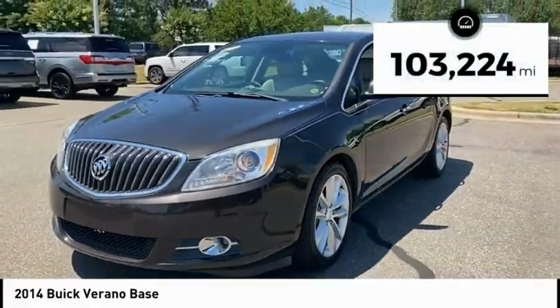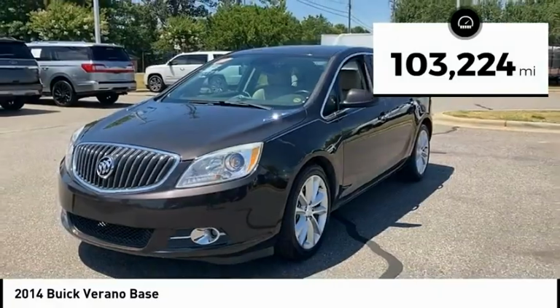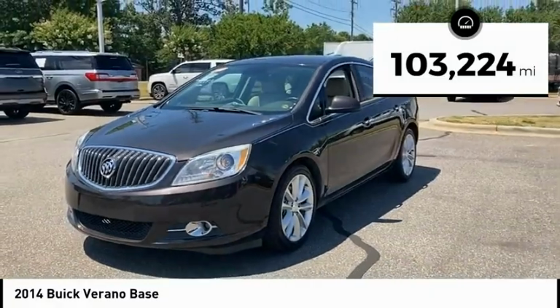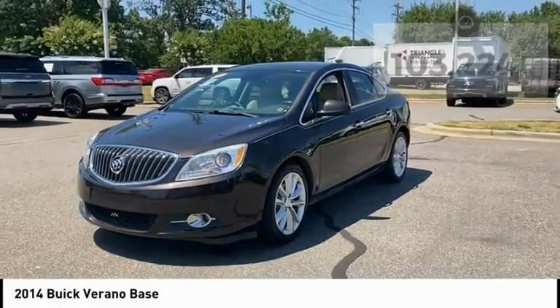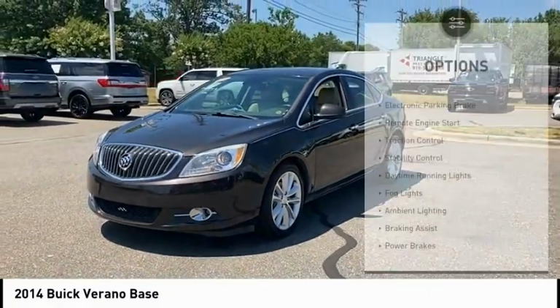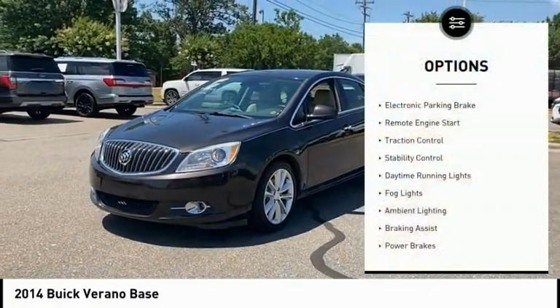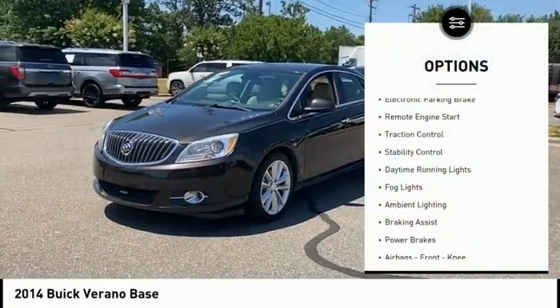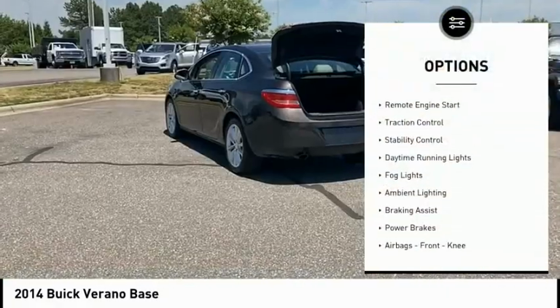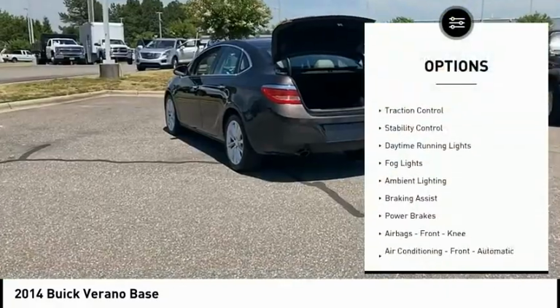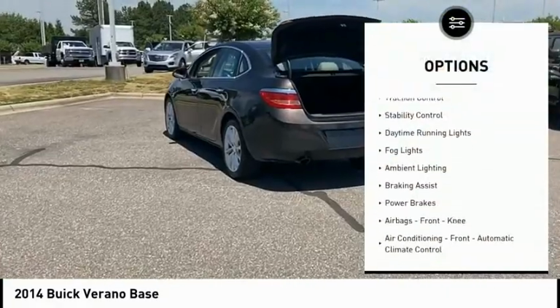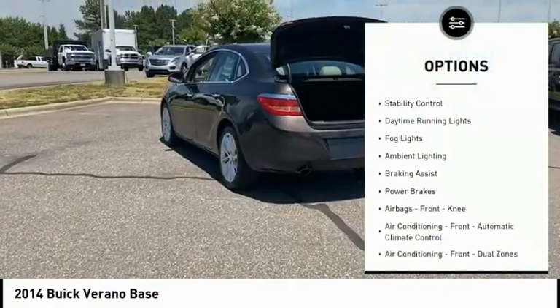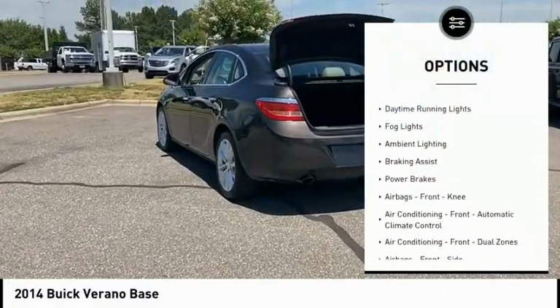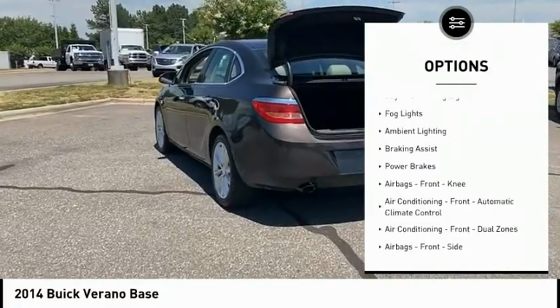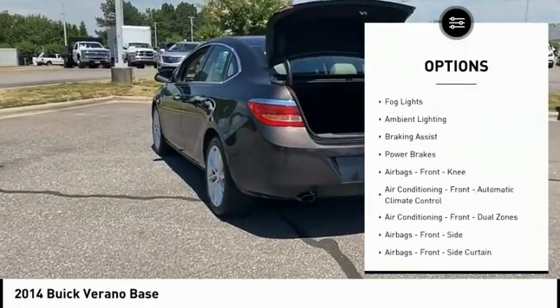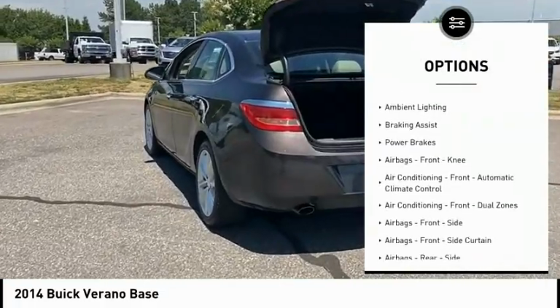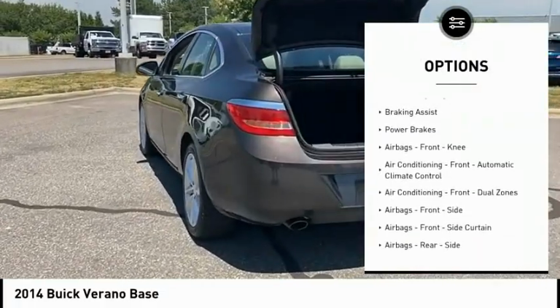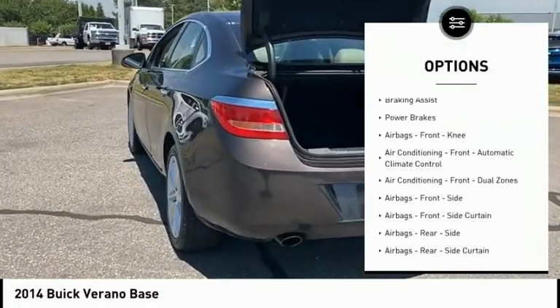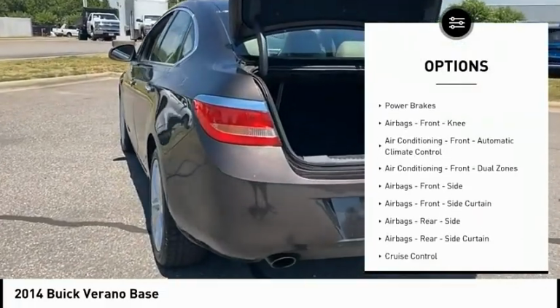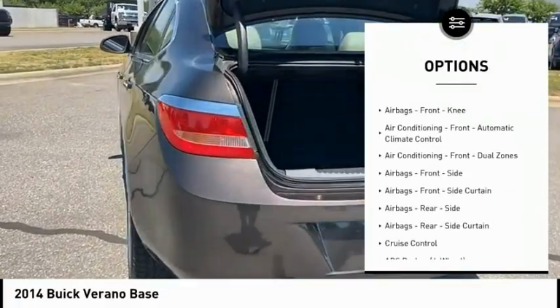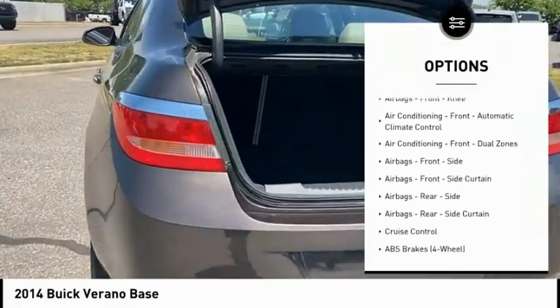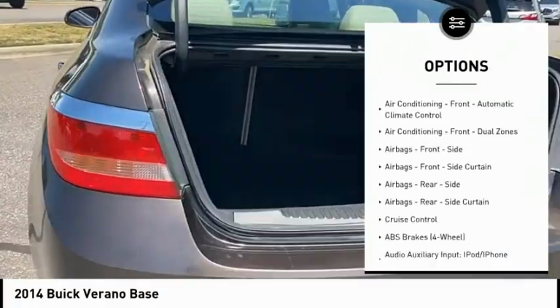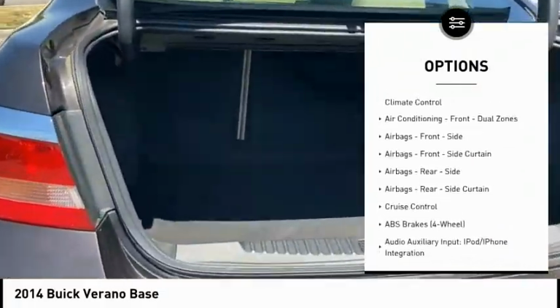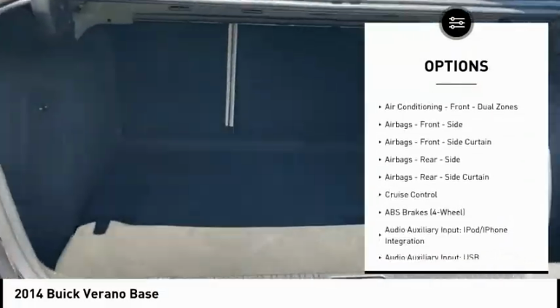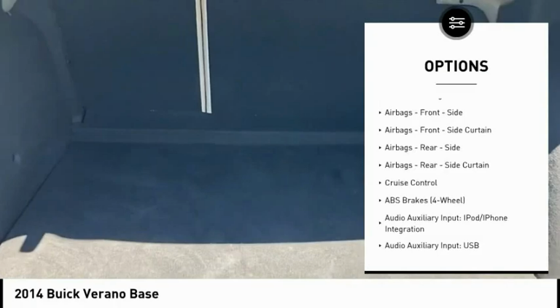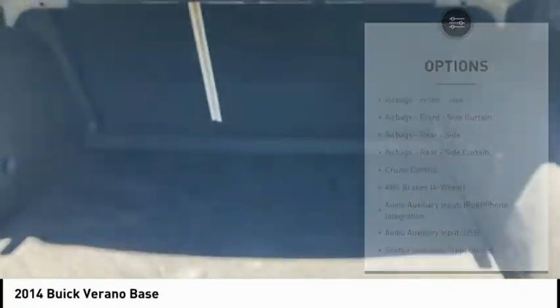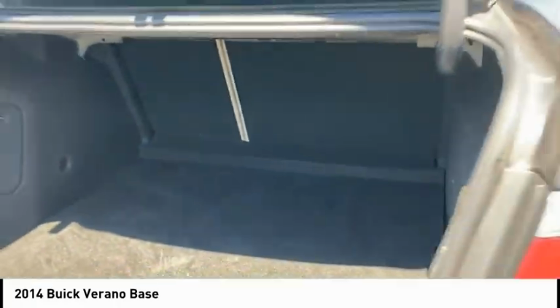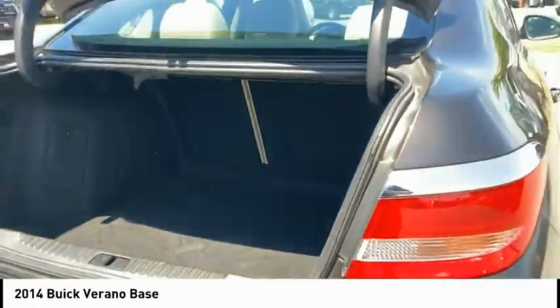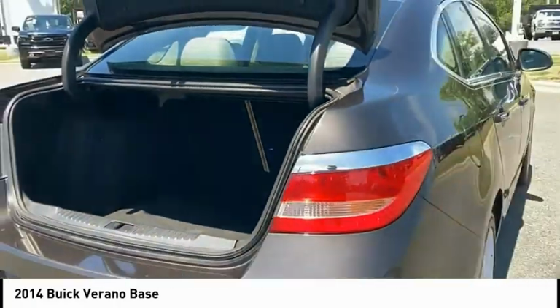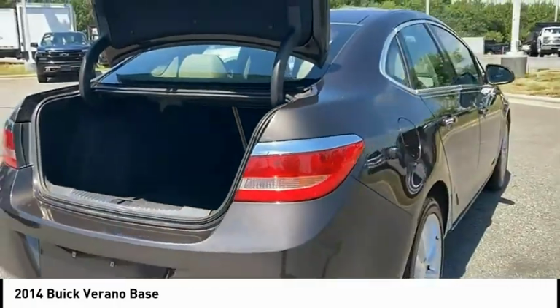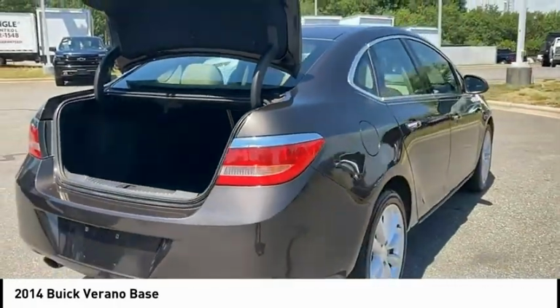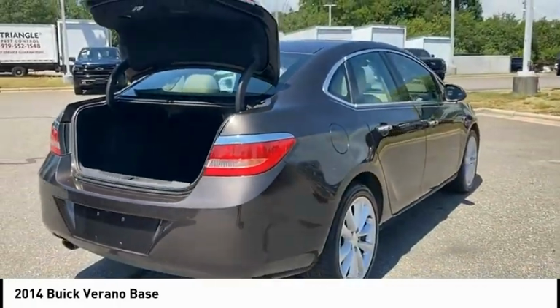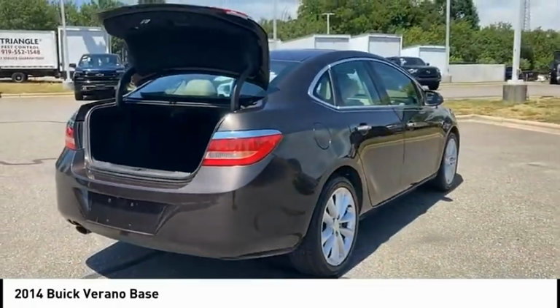Here are some of this vehicle's great options: electronic parking brake, remote engine start, traction control, stability control, daytime running lights, fog lights, ambient lighting, braking assist, power brakes, airbags, and front knee airbags.